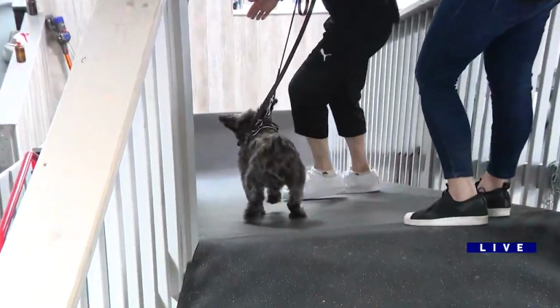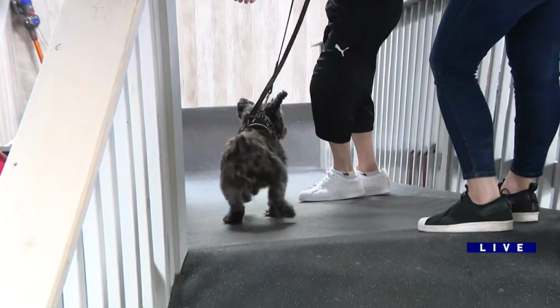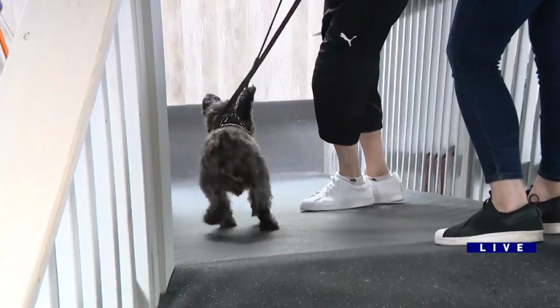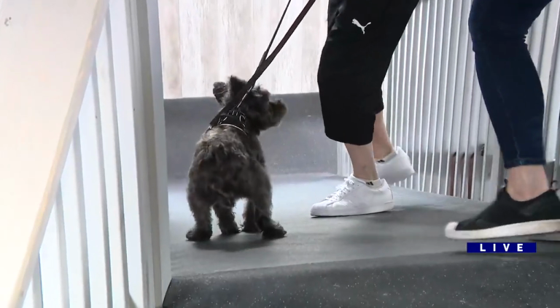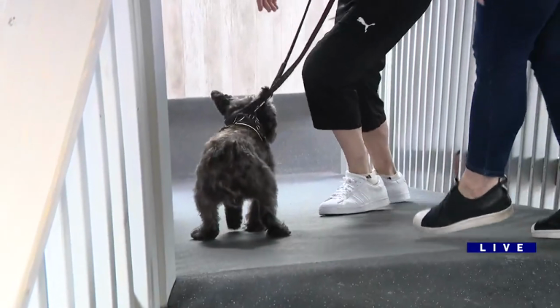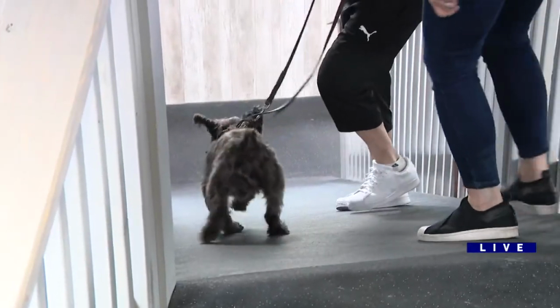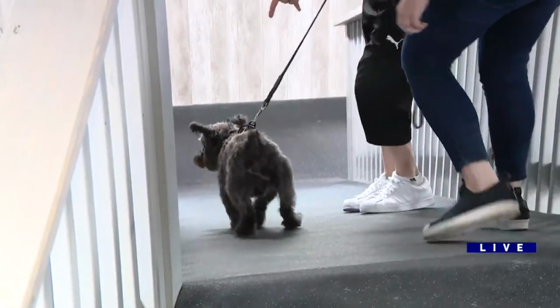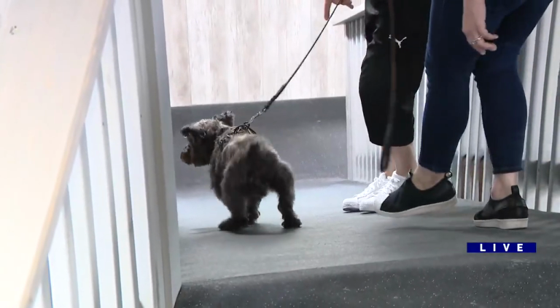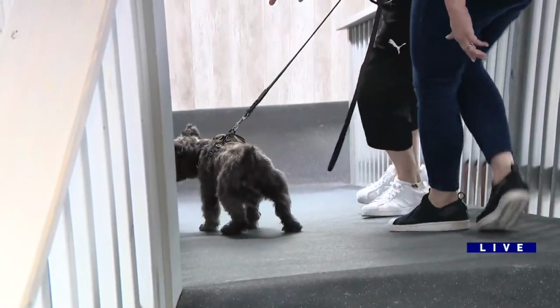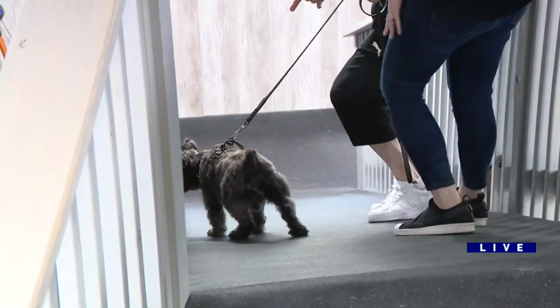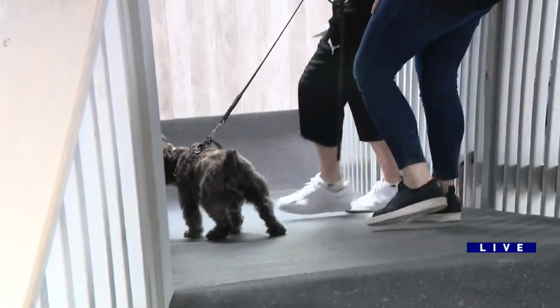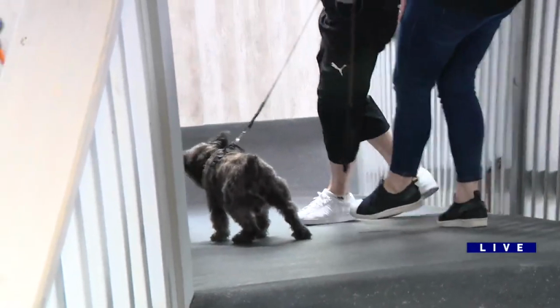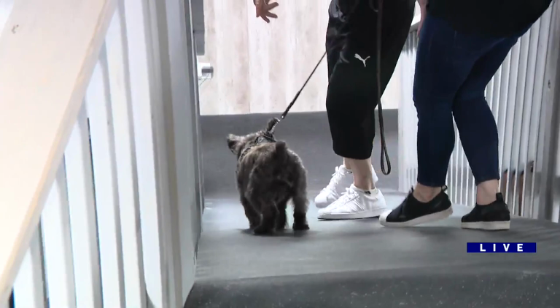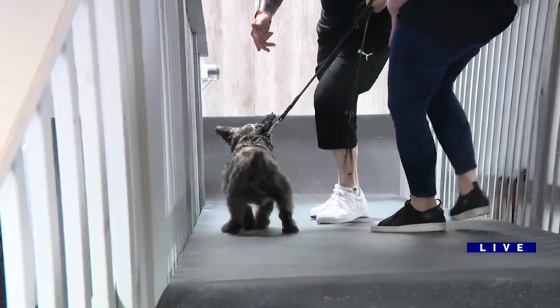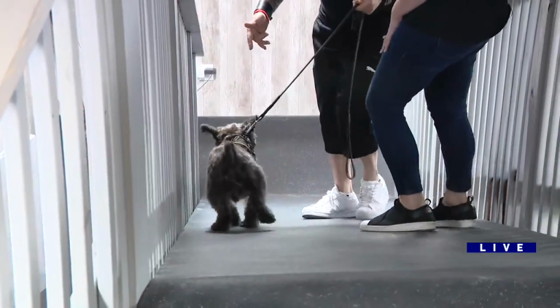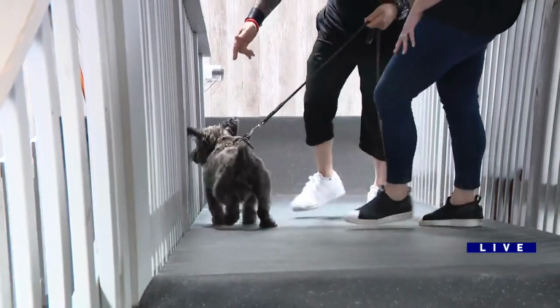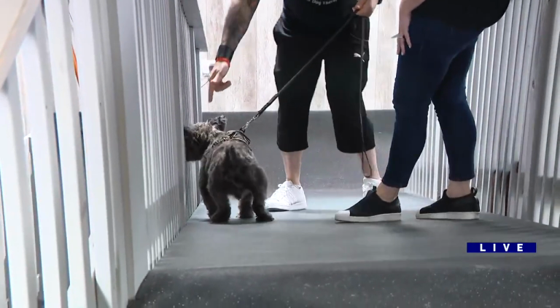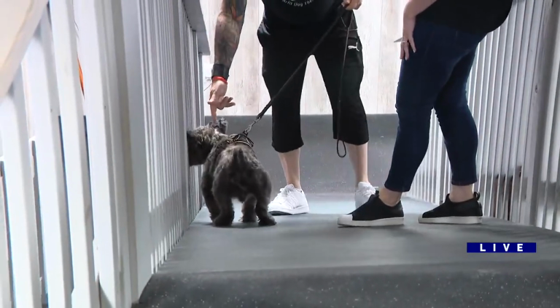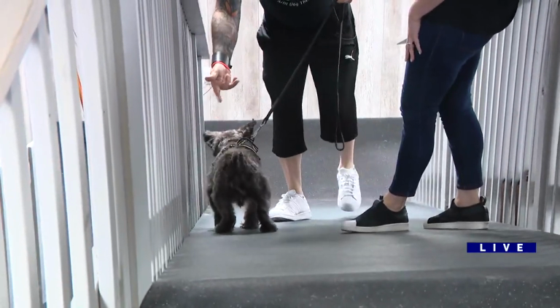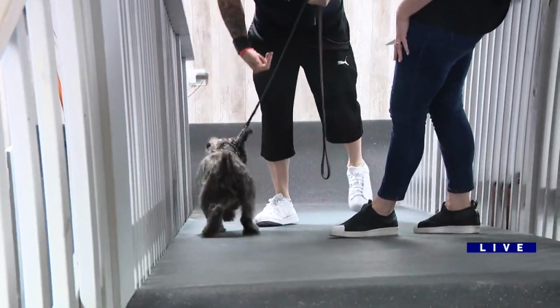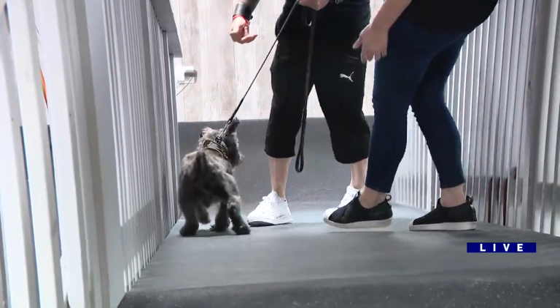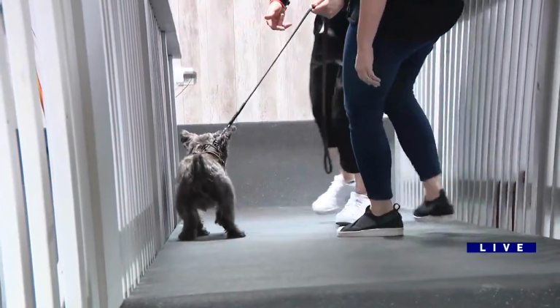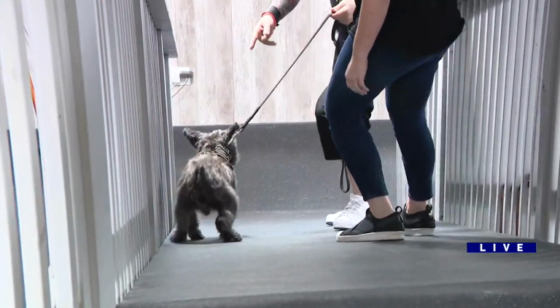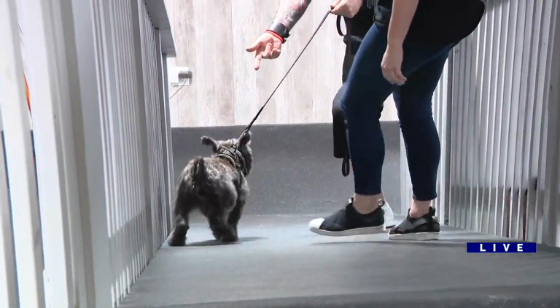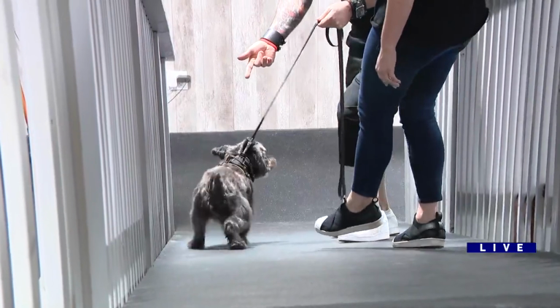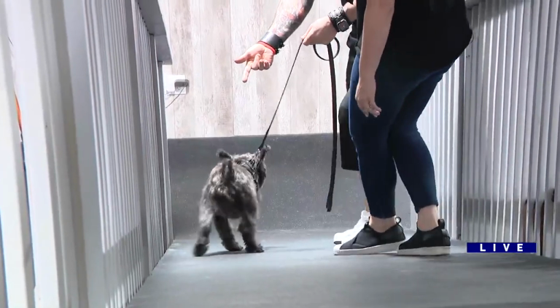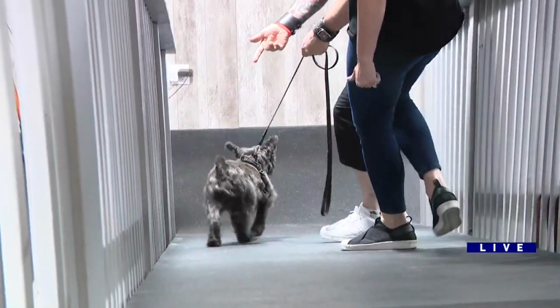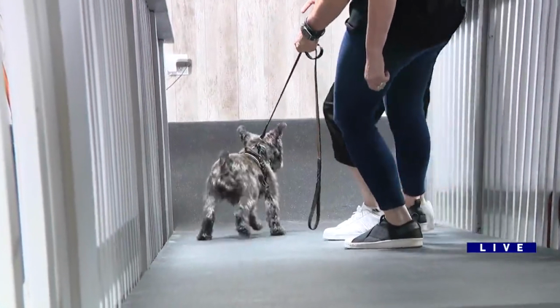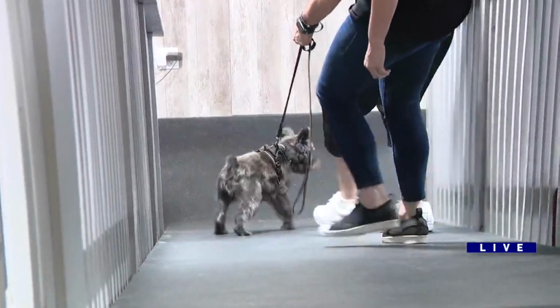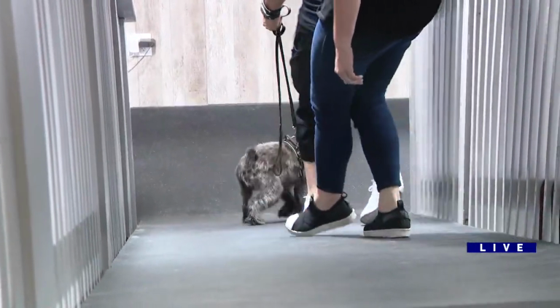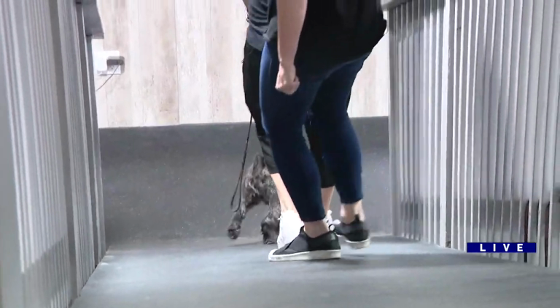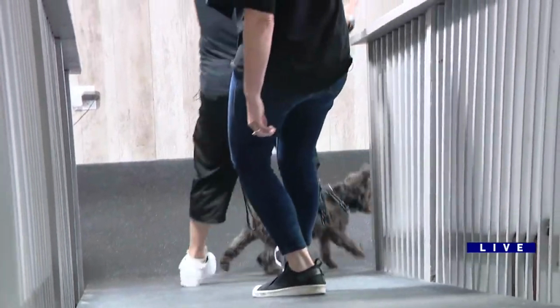Why is this good for Miles? Why did he come here first? Miles had cervical spine surgery. He actually had a herniated disc that affected his left front and his left rear. And look at him go now — this makes him weight bear on his left front more effectively. You can see how good he looks.